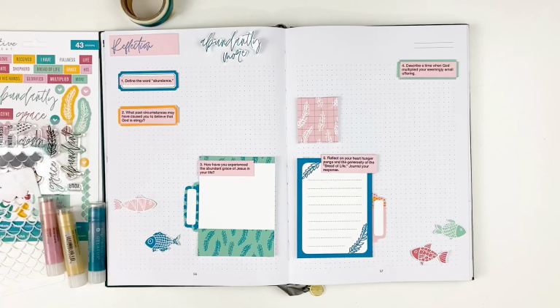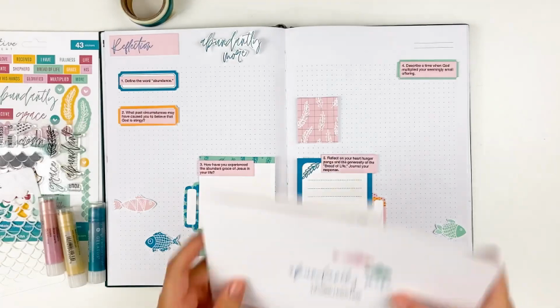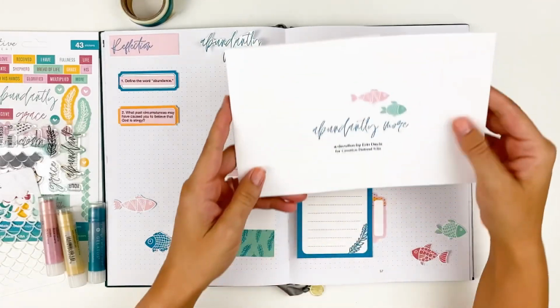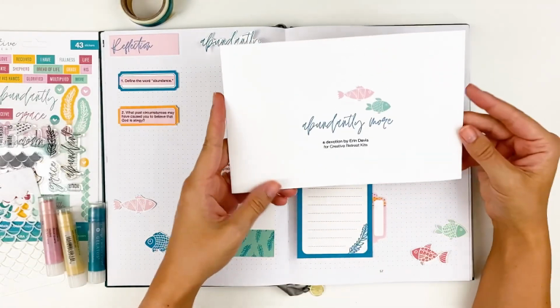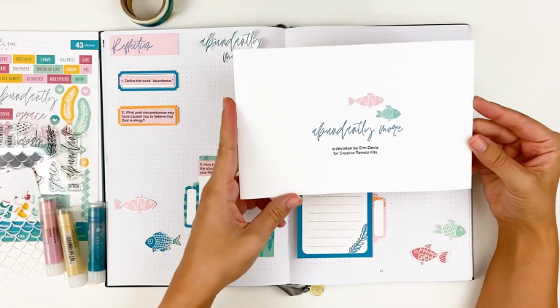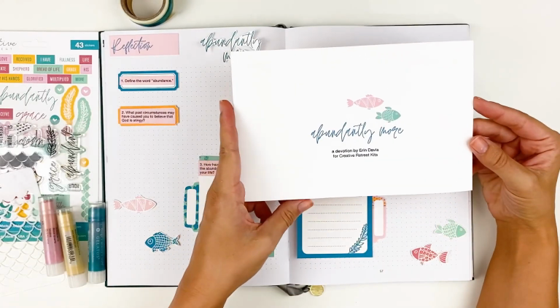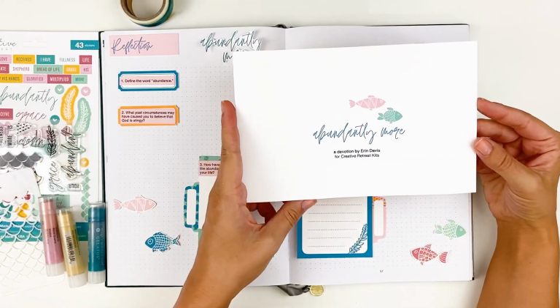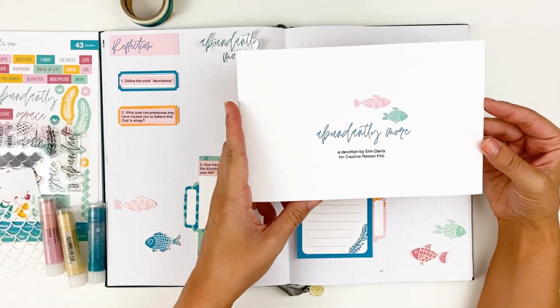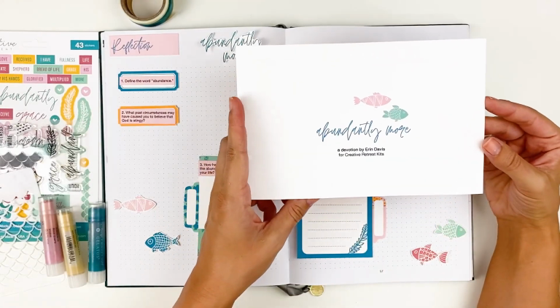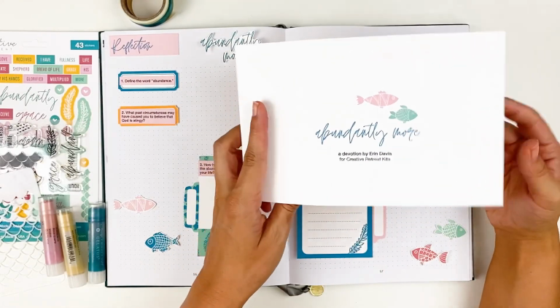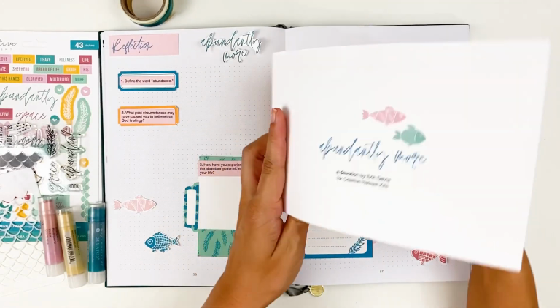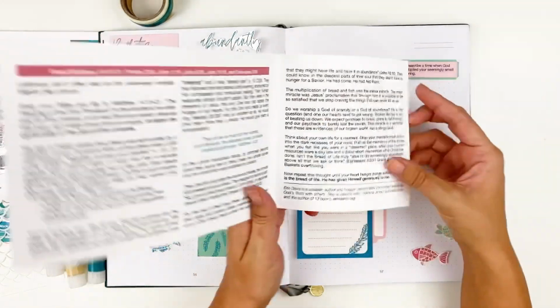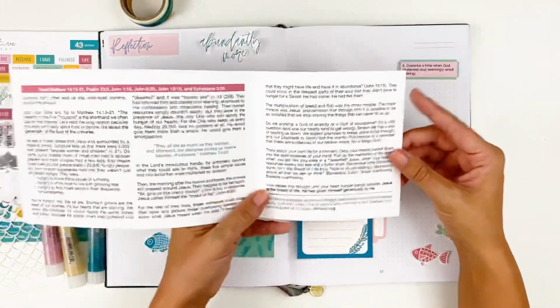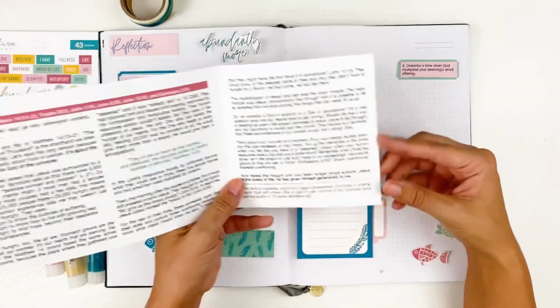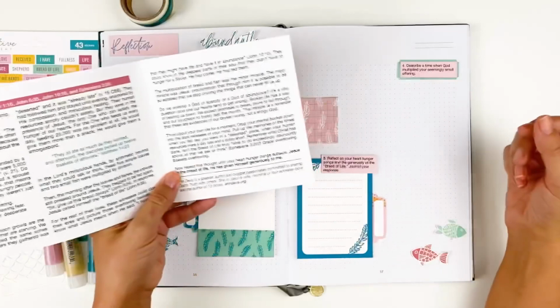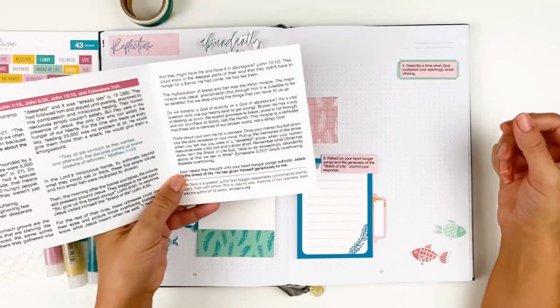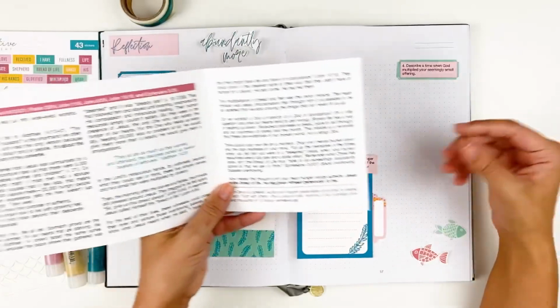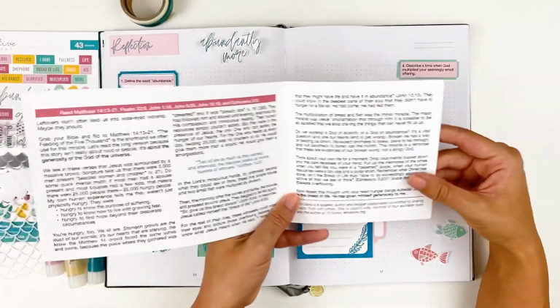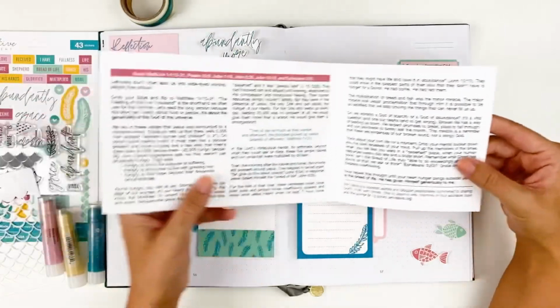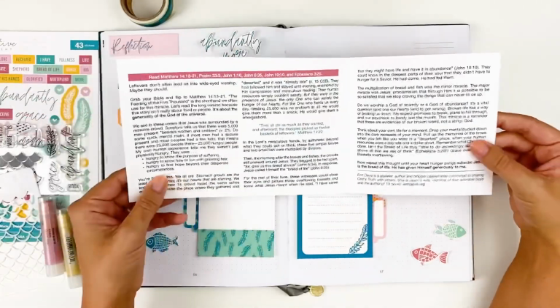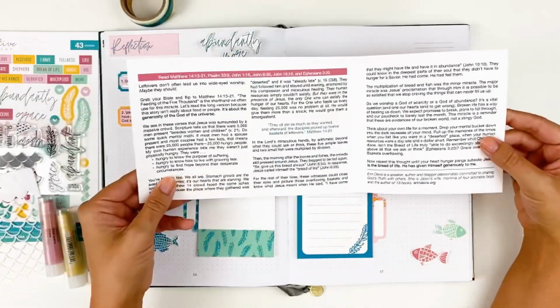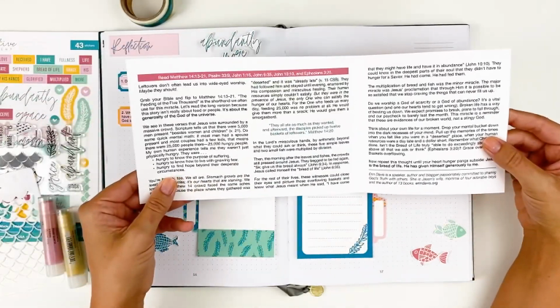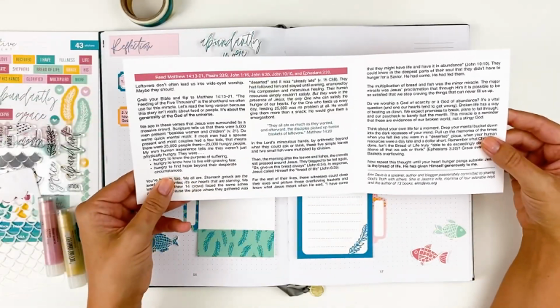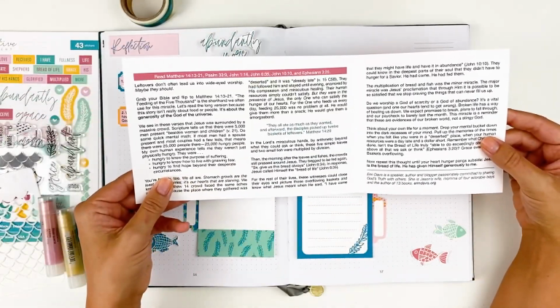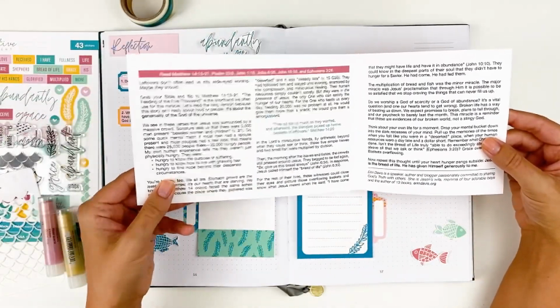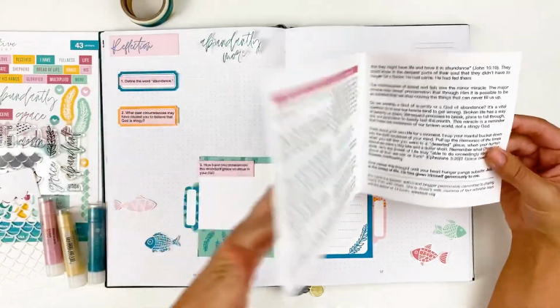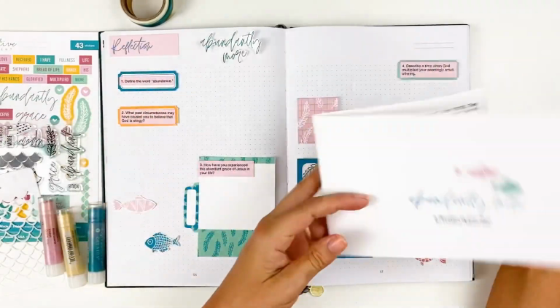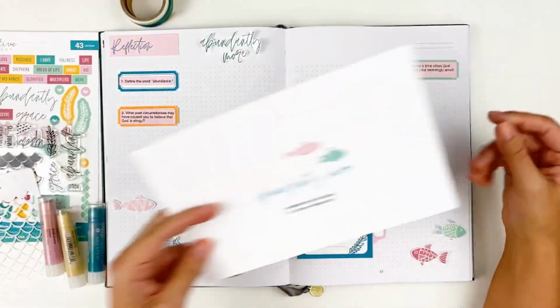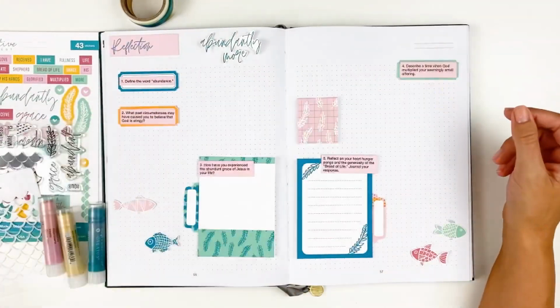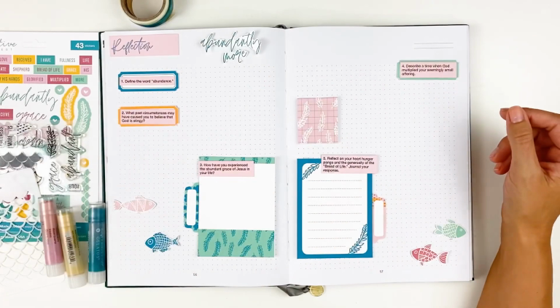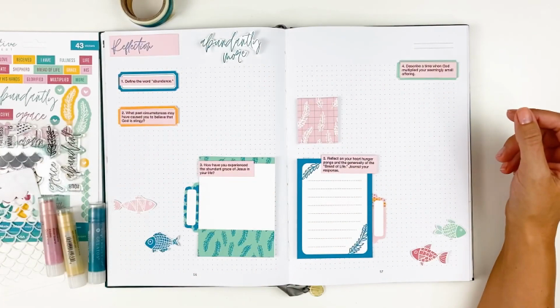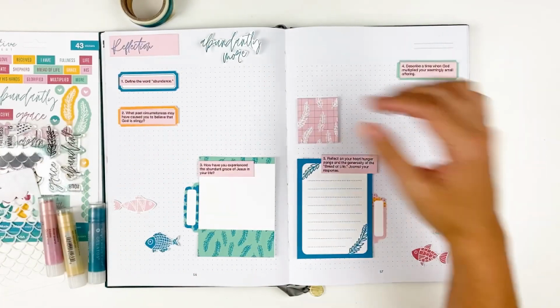Hello everyone, it's Lindsay and today I'm jumping into the newest devotional kit from Creative Retreat Kits. This is Abundantly More. I do have an unboxing over on my channel, so I will link that down below for you guys.